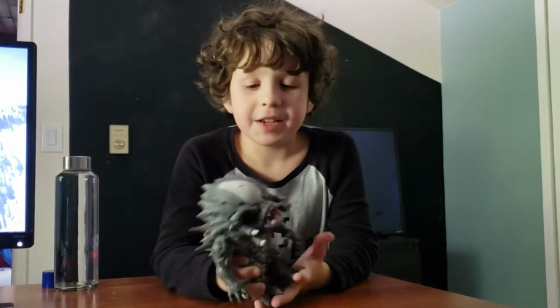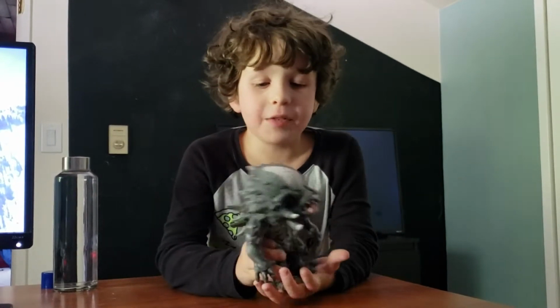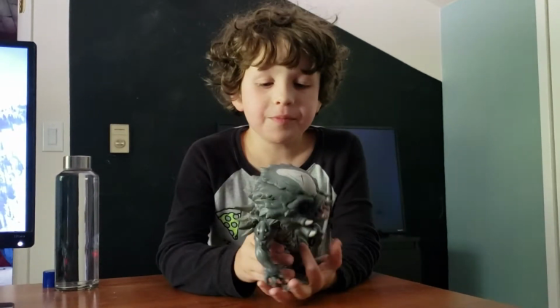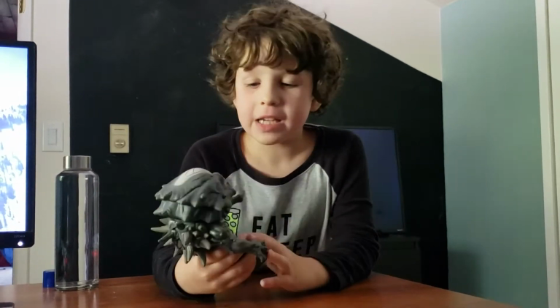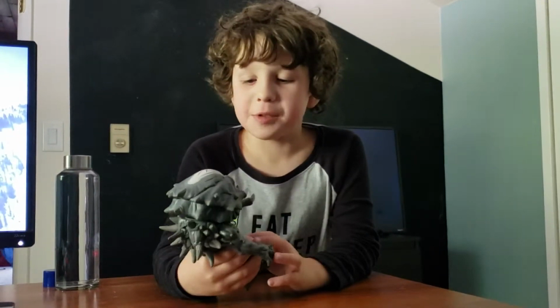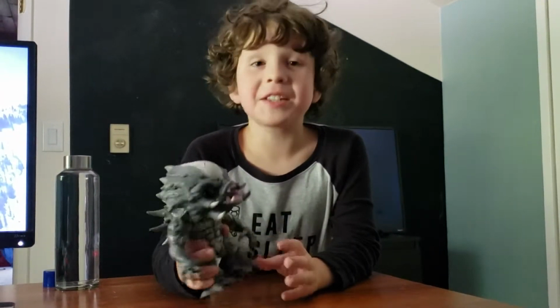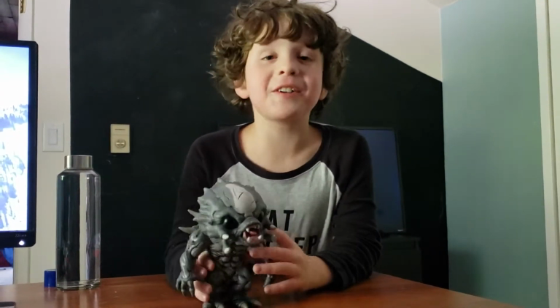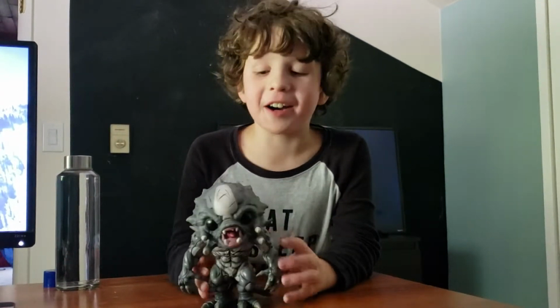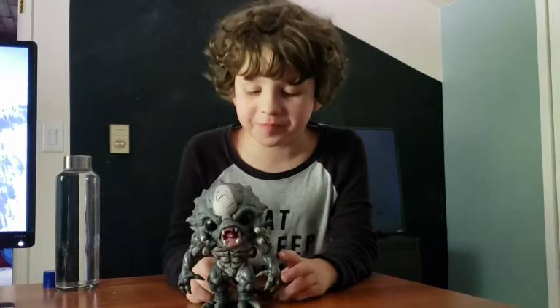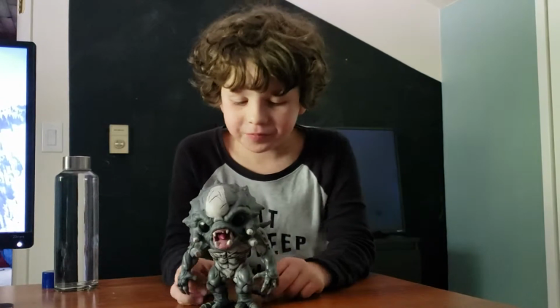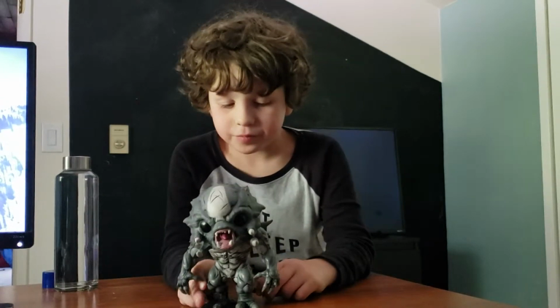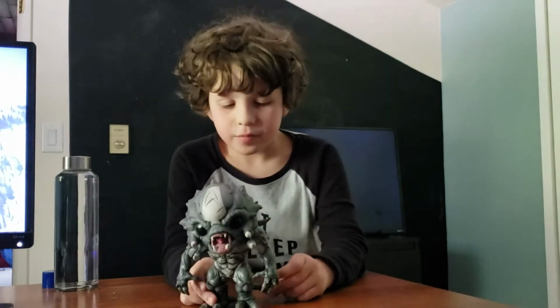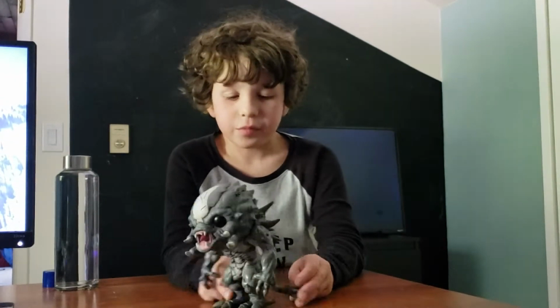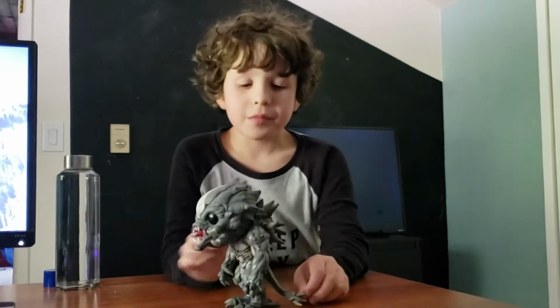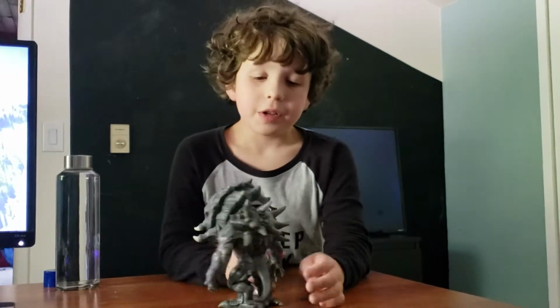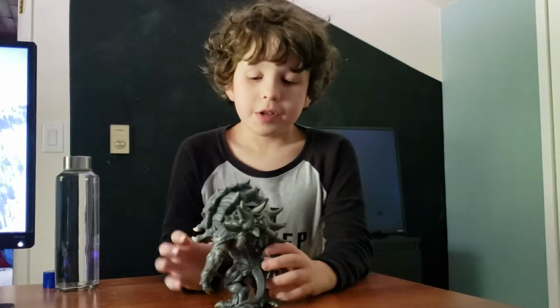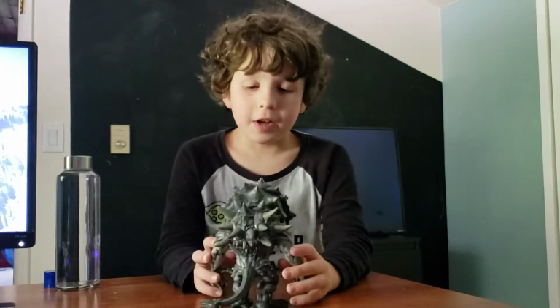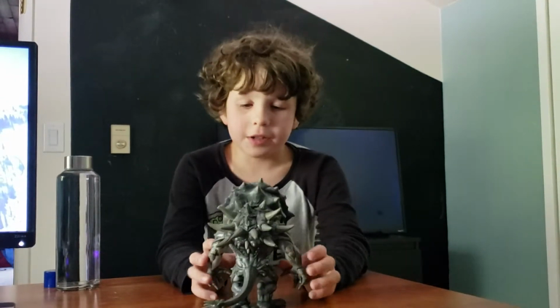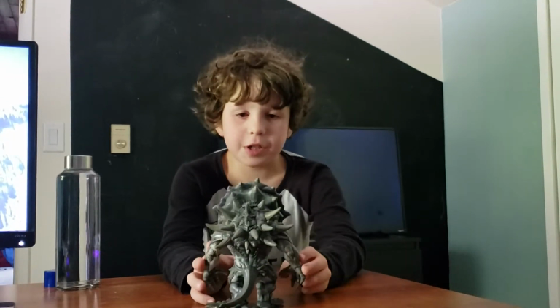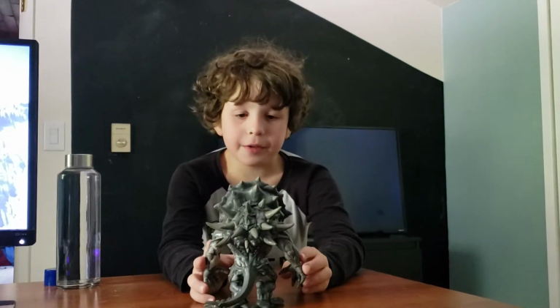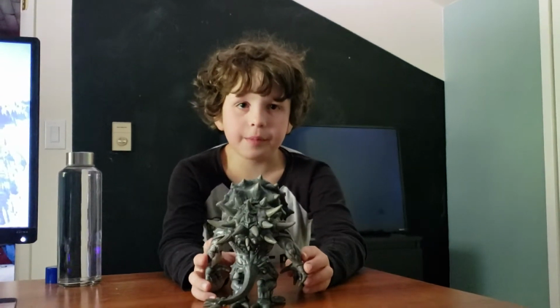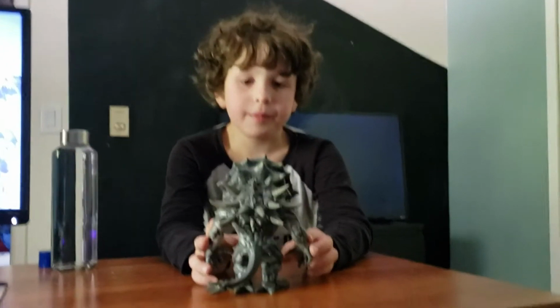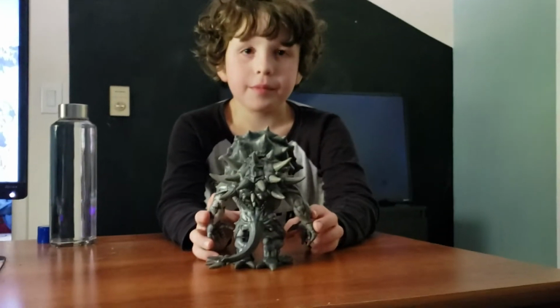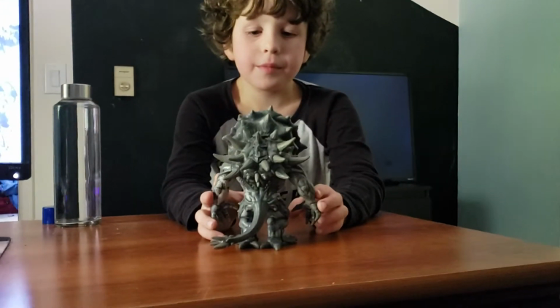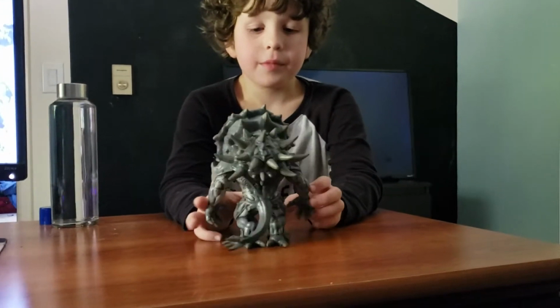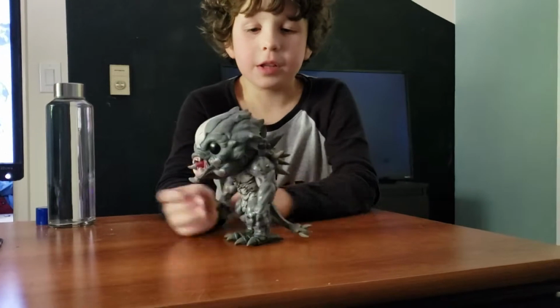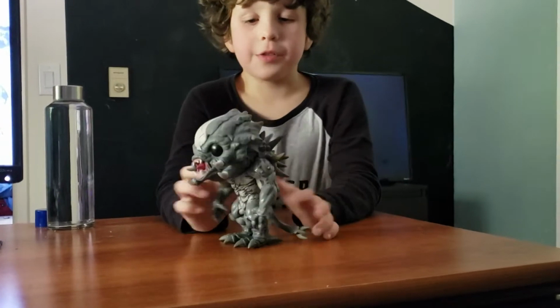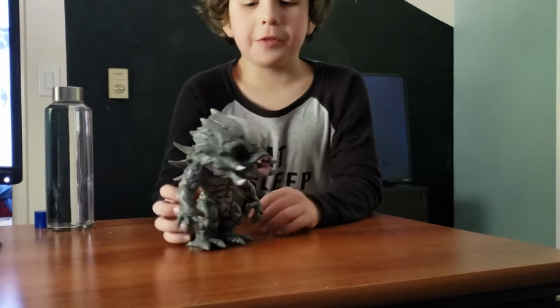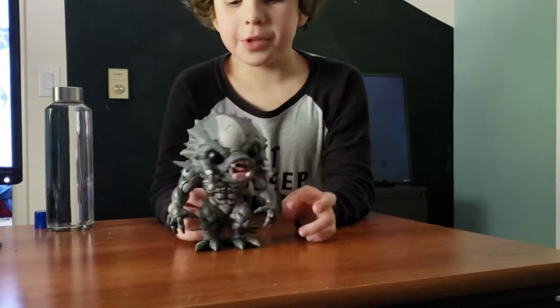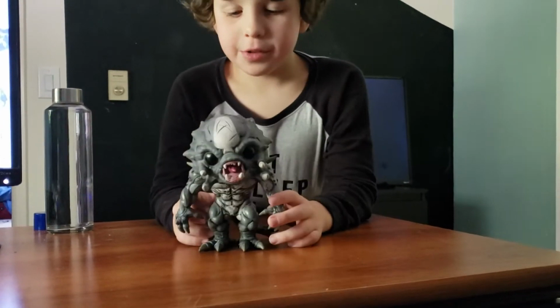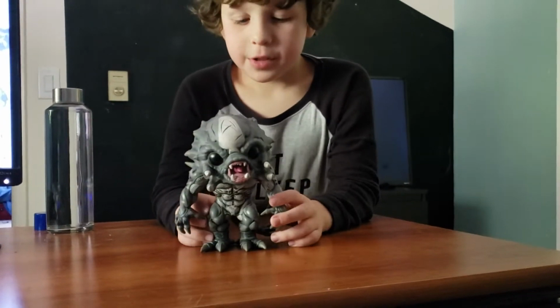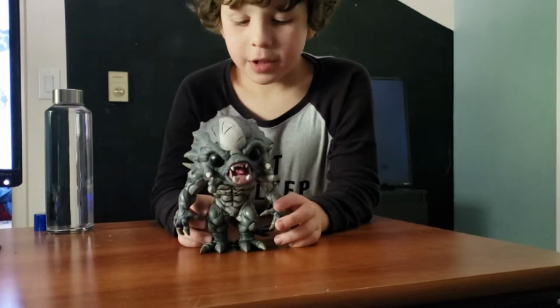He's heavy. His head is massive. Okay, this is the back of him, and this is the front of him.